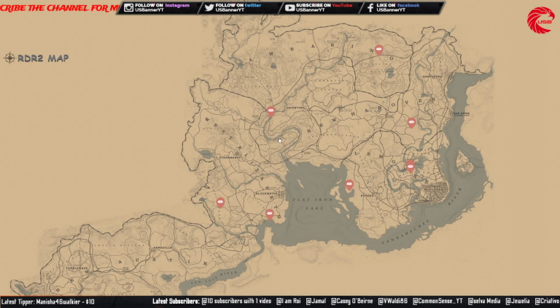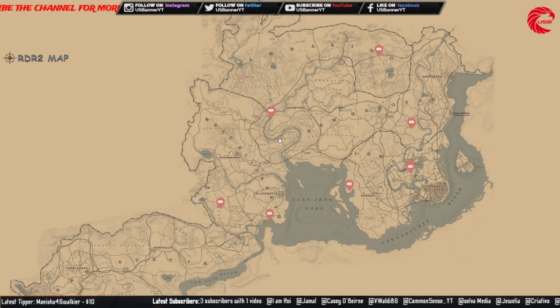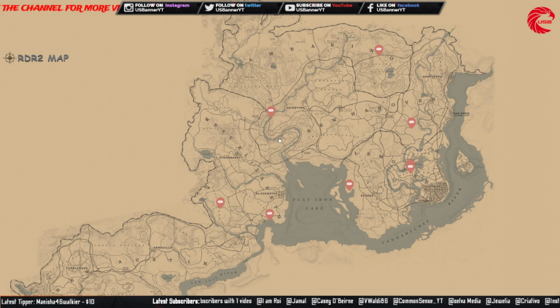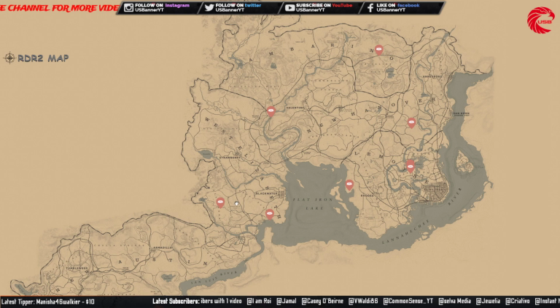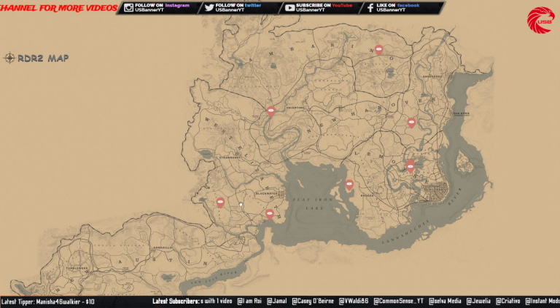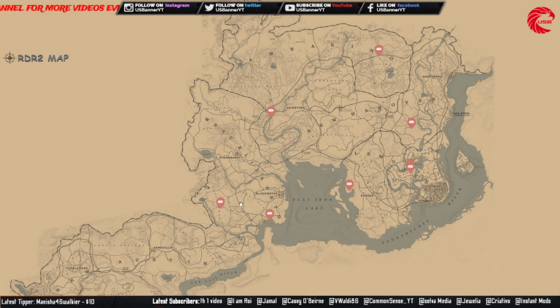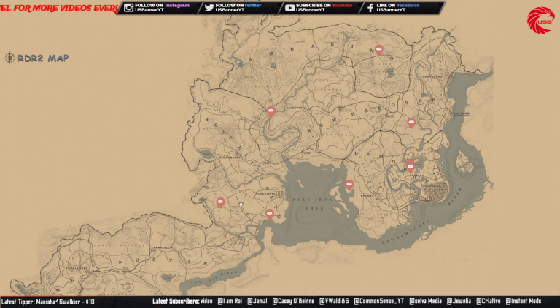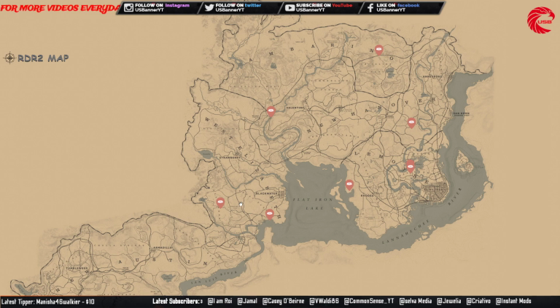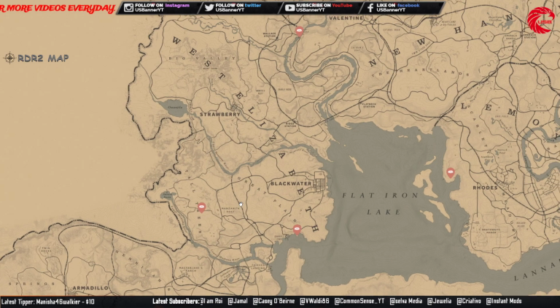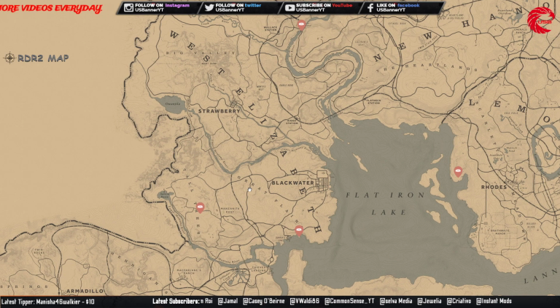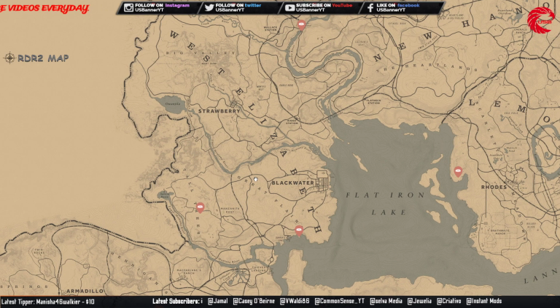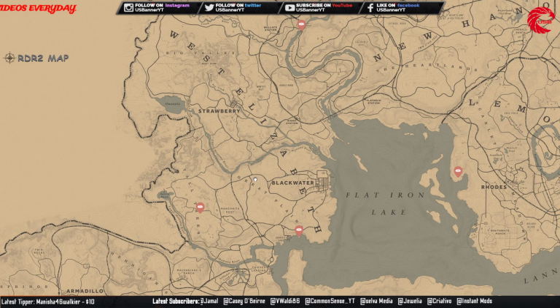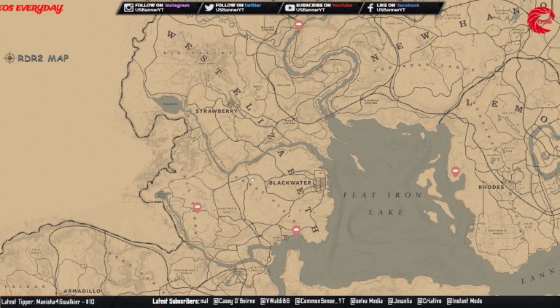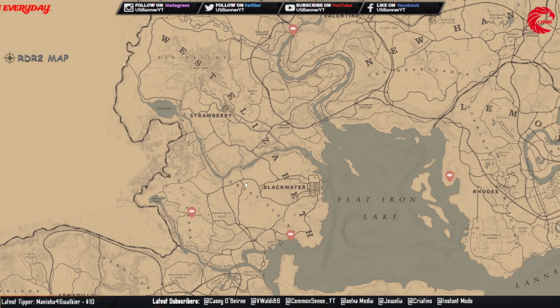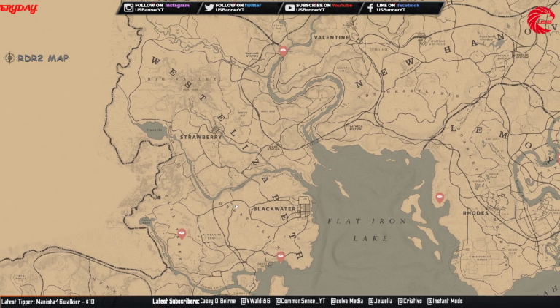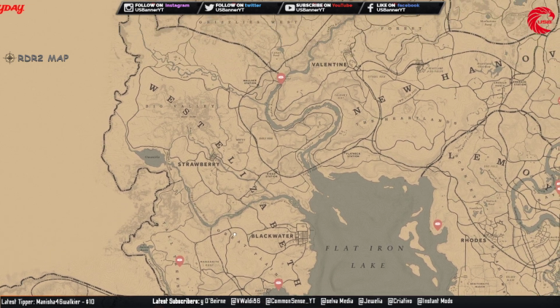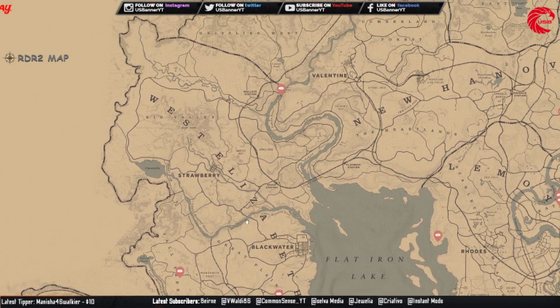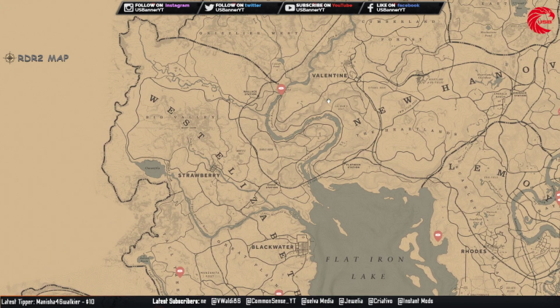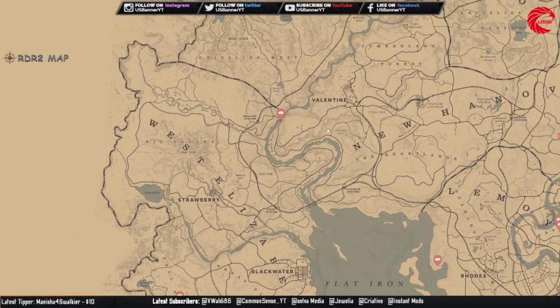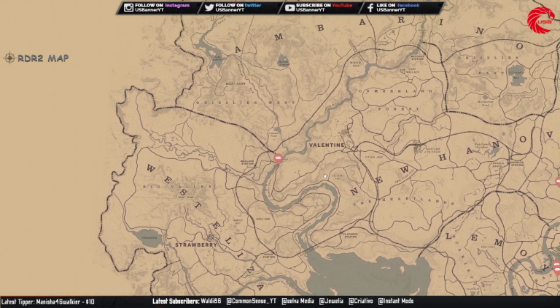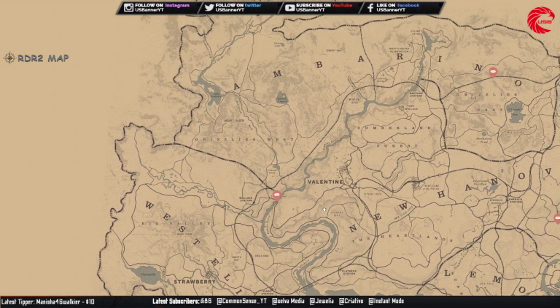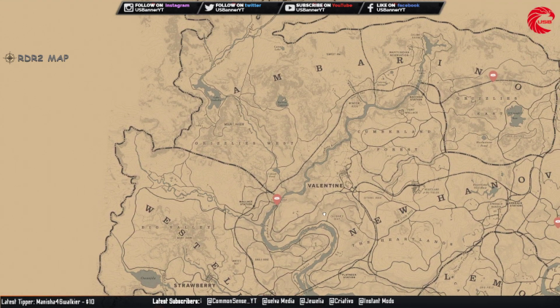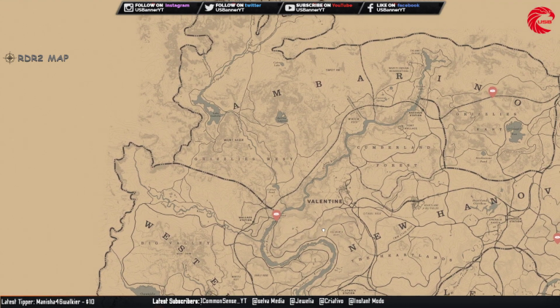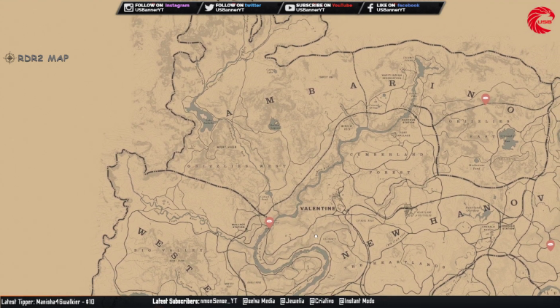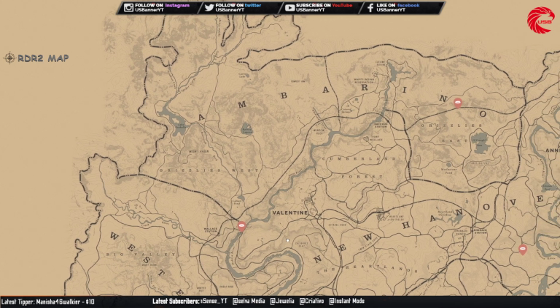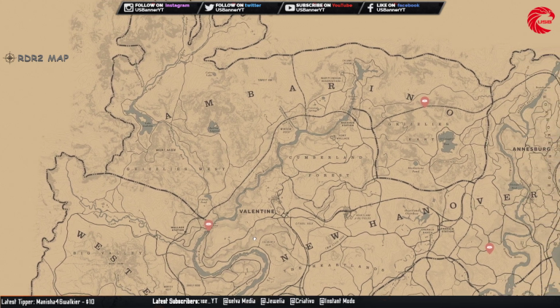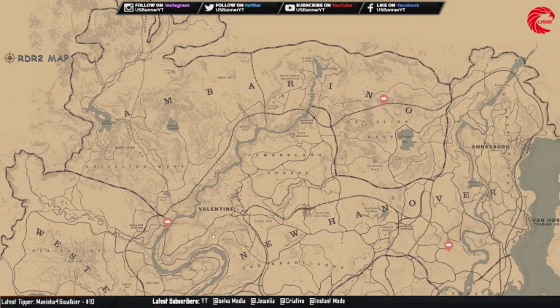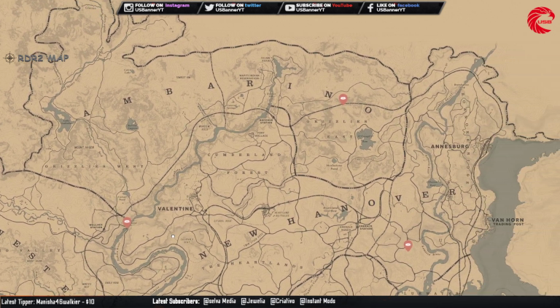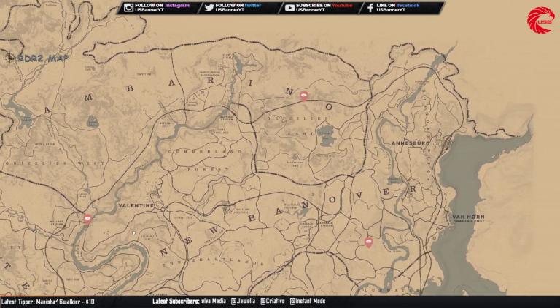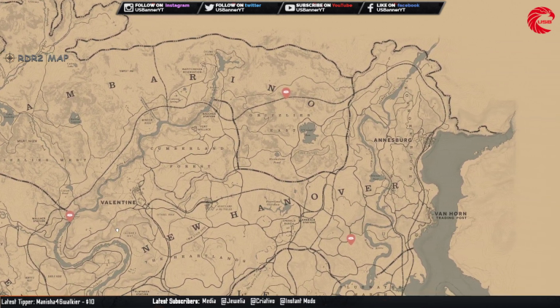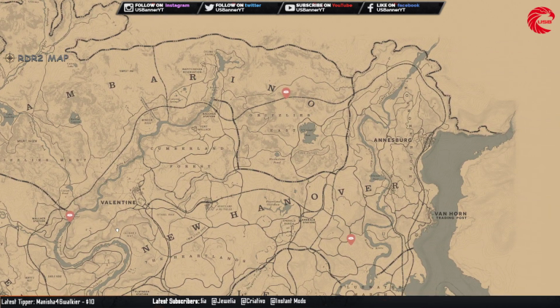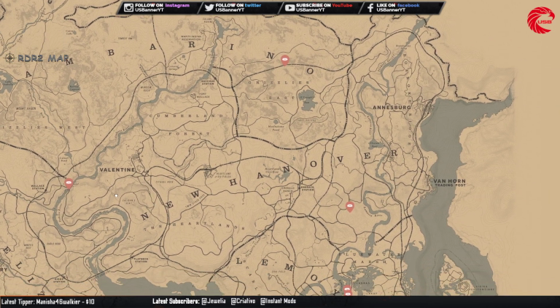The Lost Jewelry bracelet set, and all the pistol sets, and all the Lost Jewelry sets — like earring, necklace, and ring — are cycle two today. The bracelet set you can collect and sell to Madame Nazar for a minimum of $271.